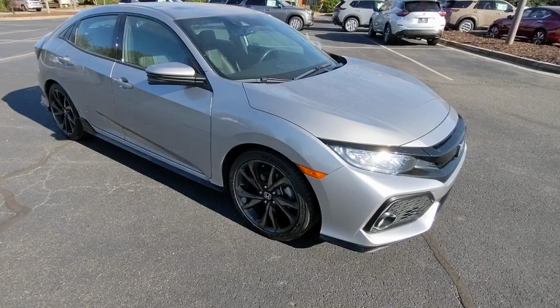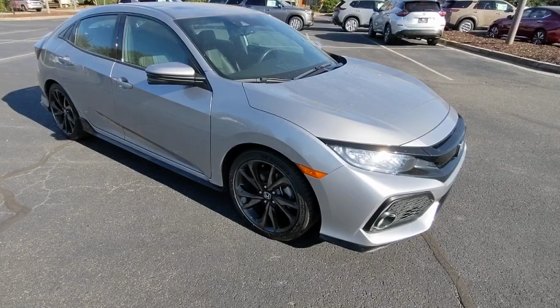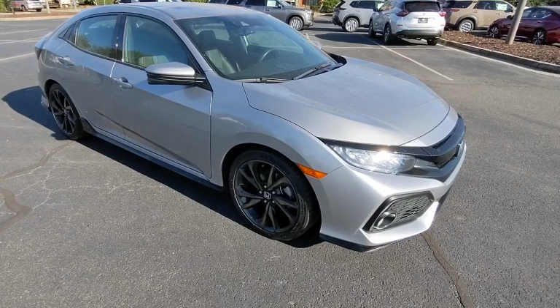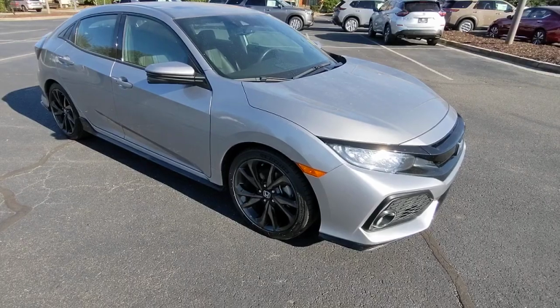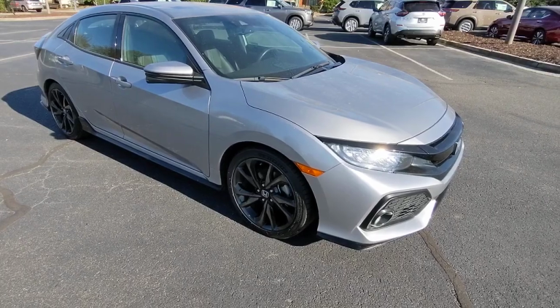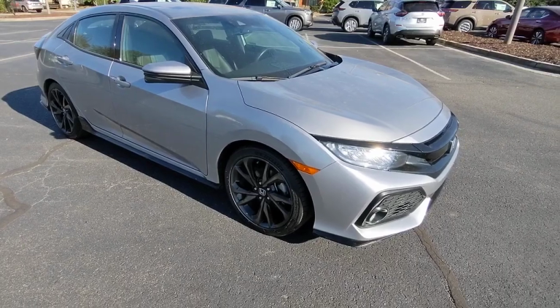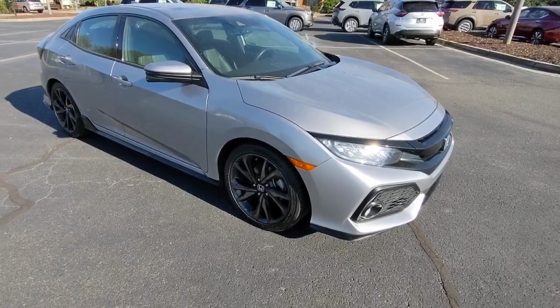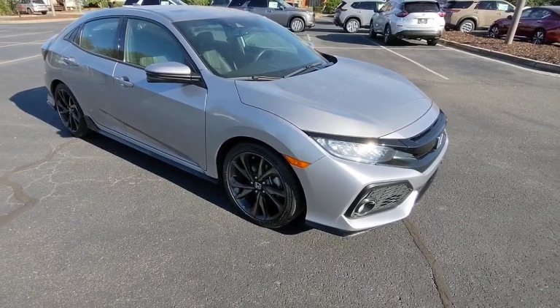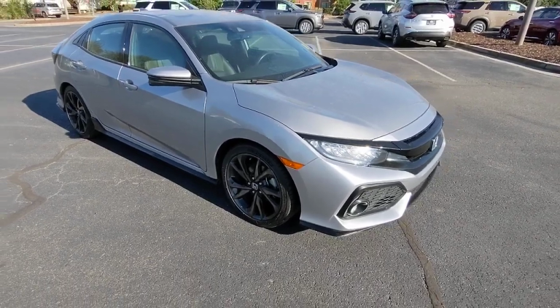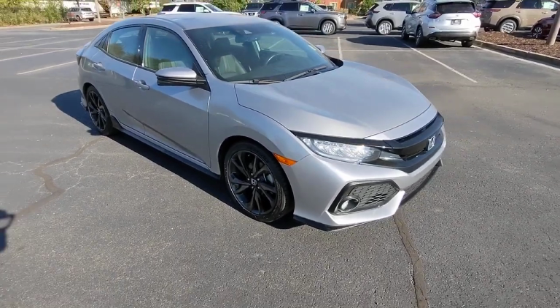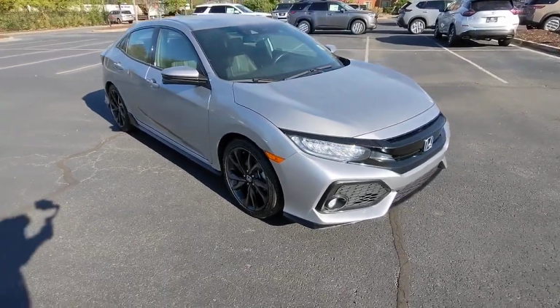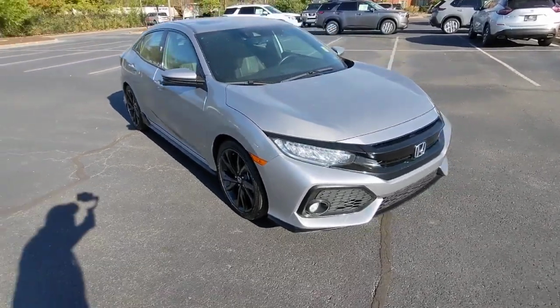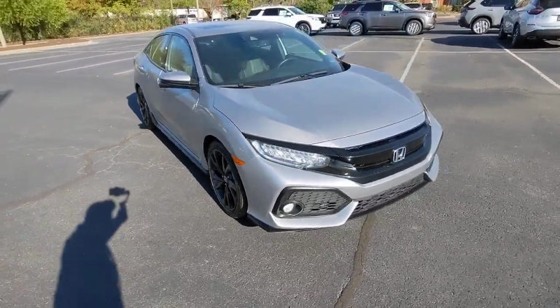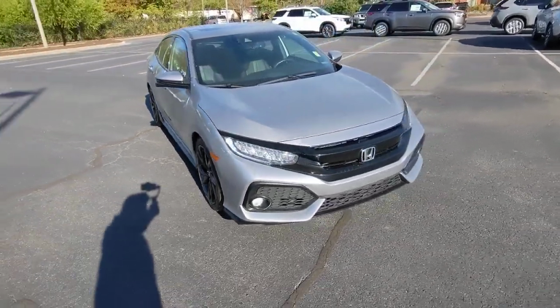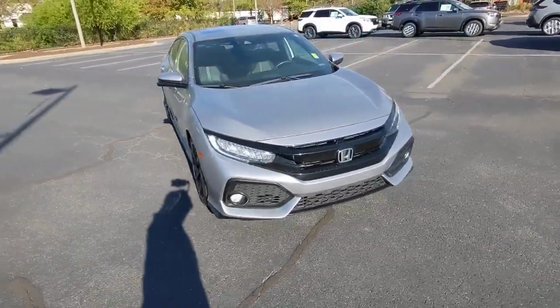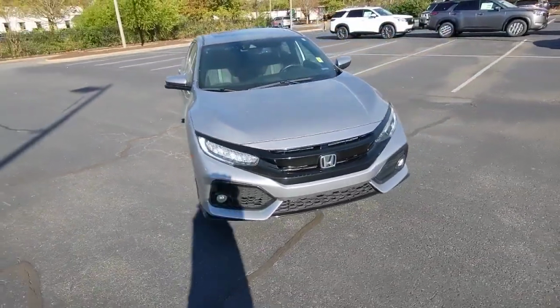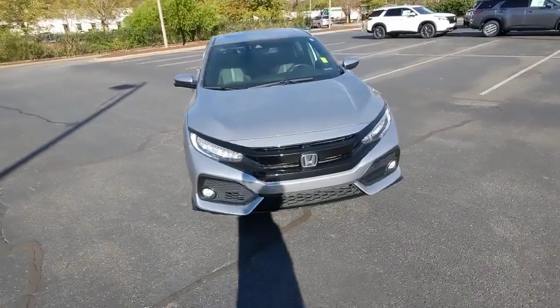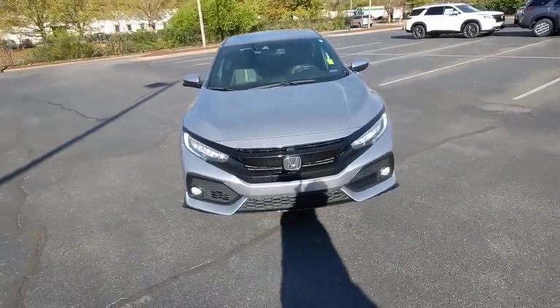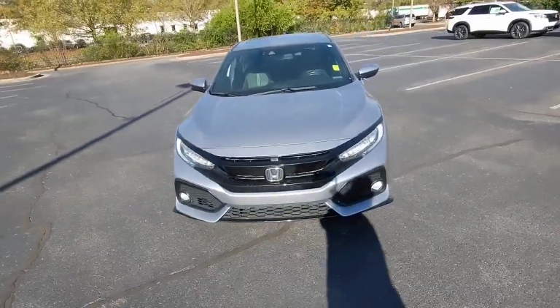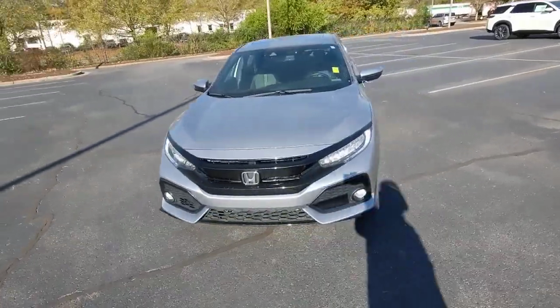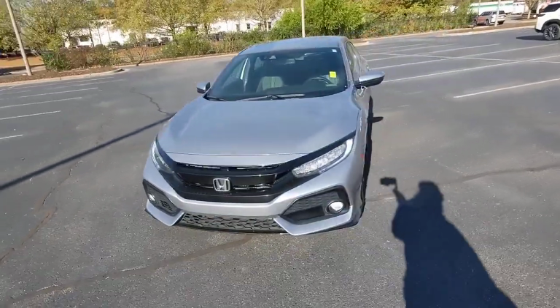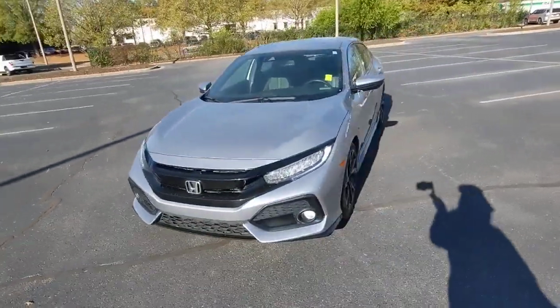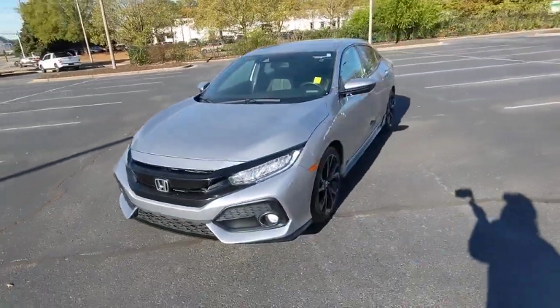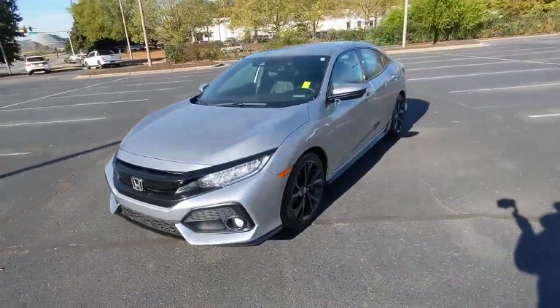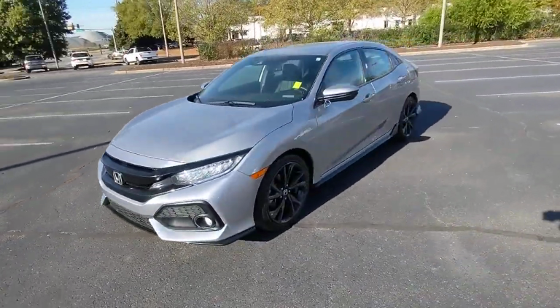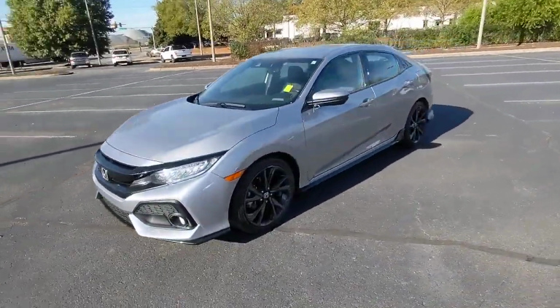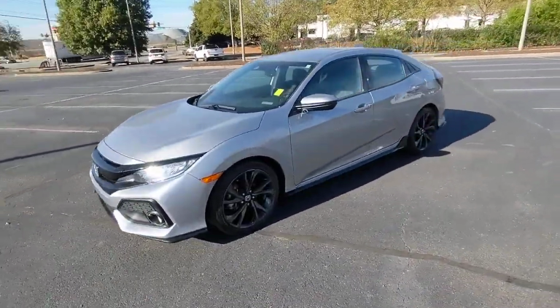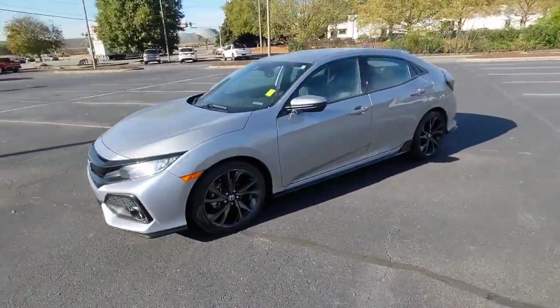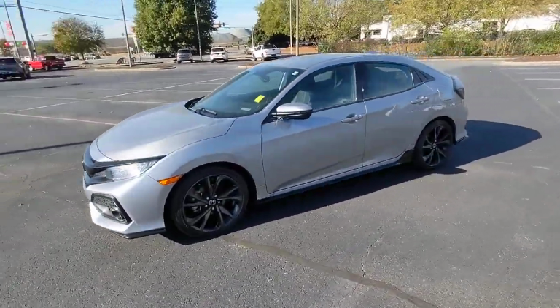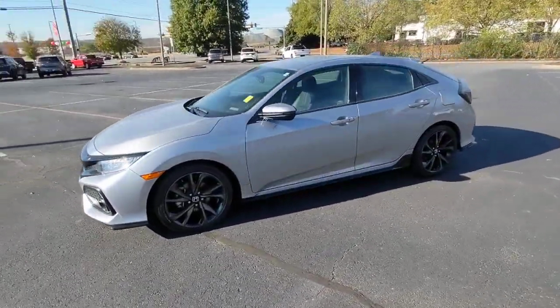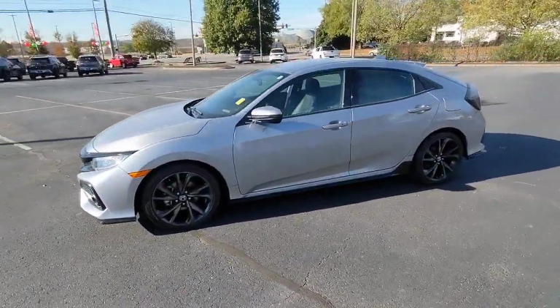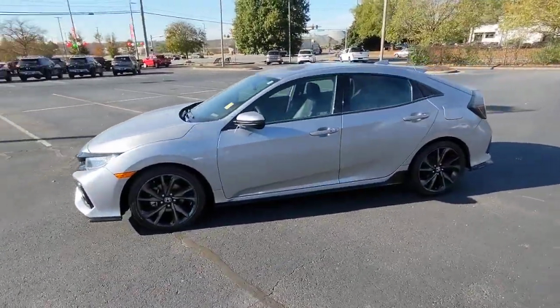Looking for your dream car? It could be the 2018 Honda Civic. With less than 60,000 miles on the odometer, this vehicle stands out from the rest.